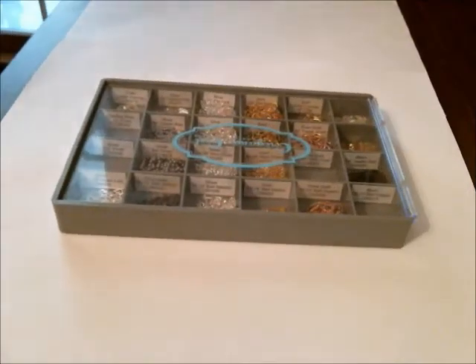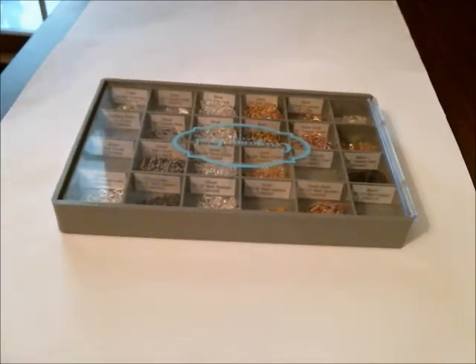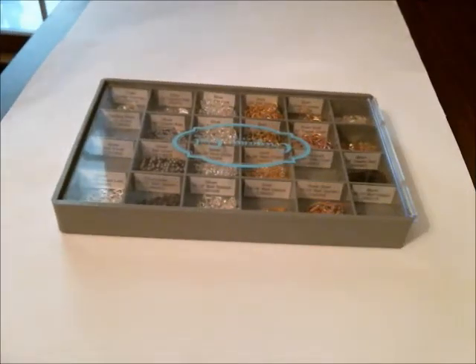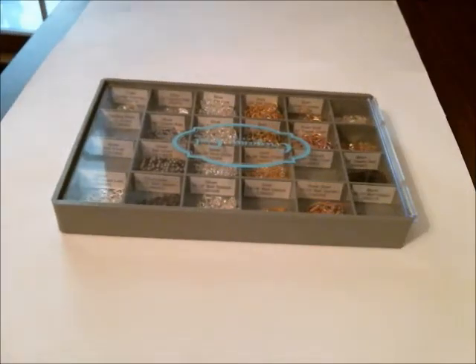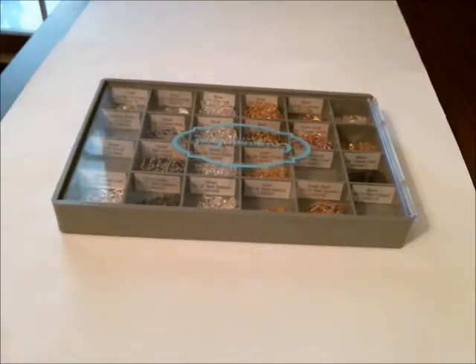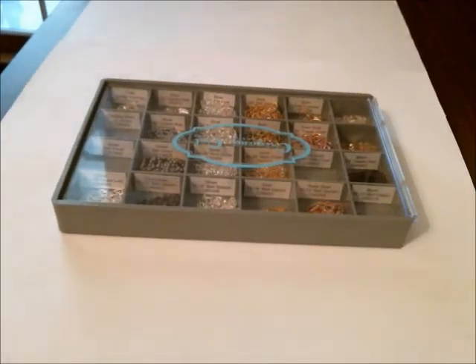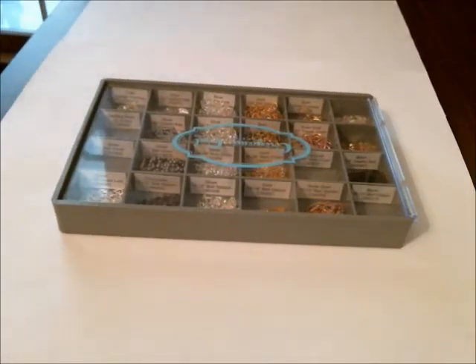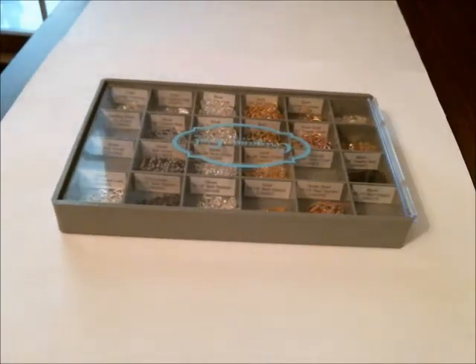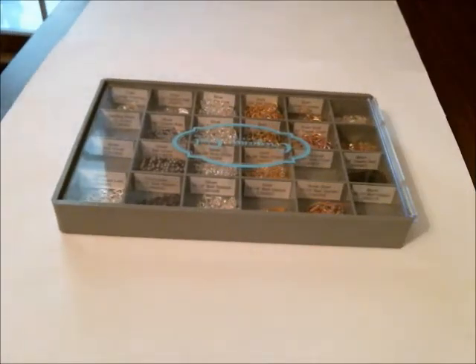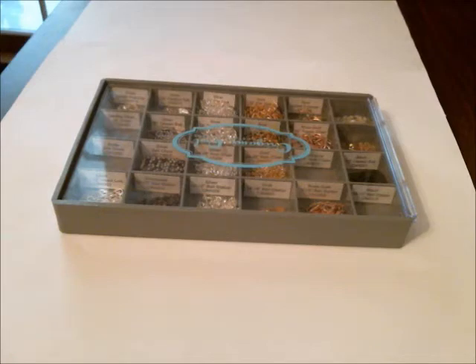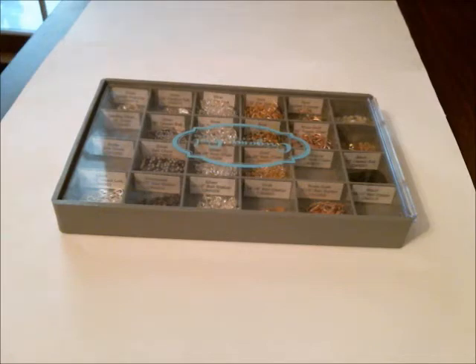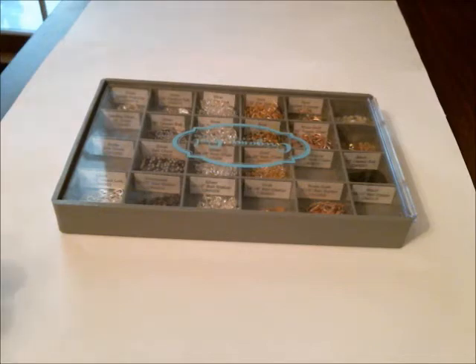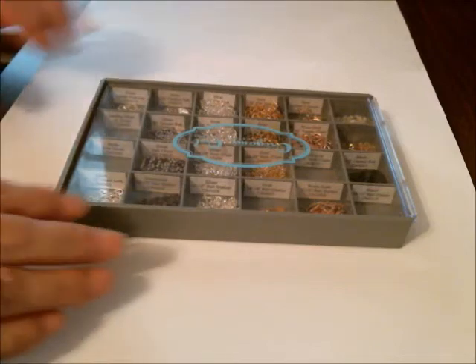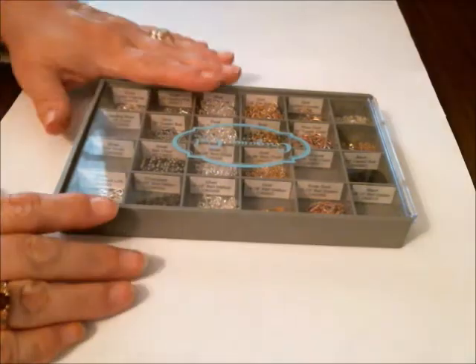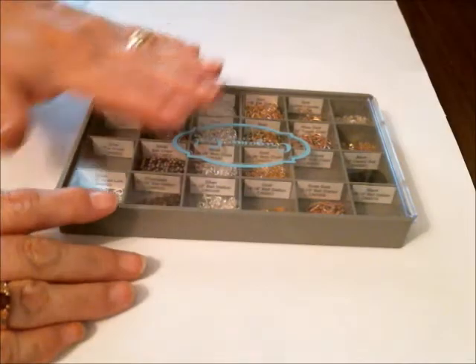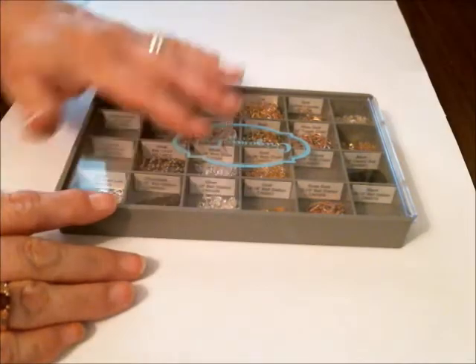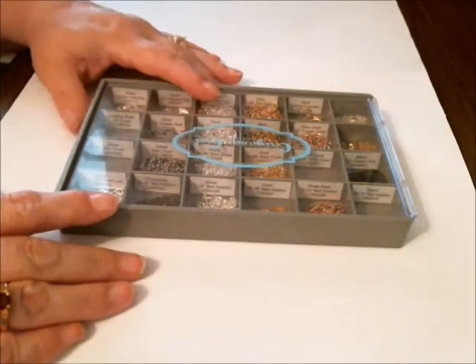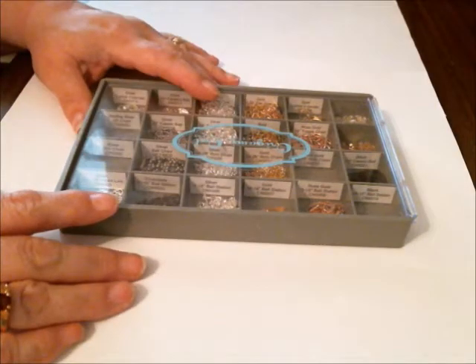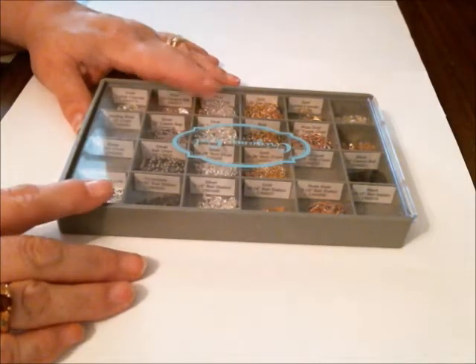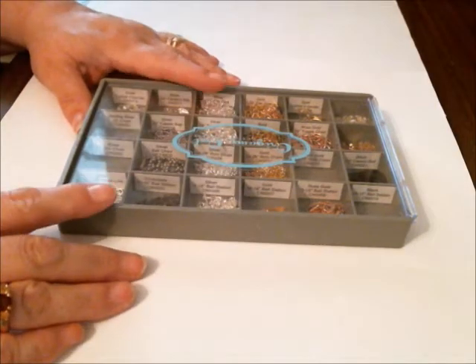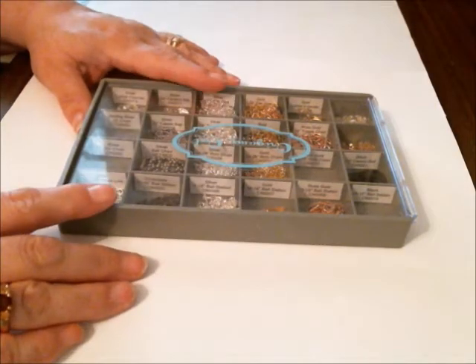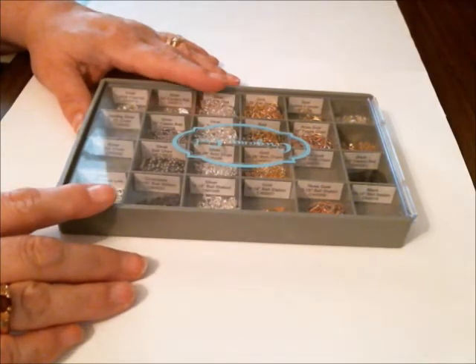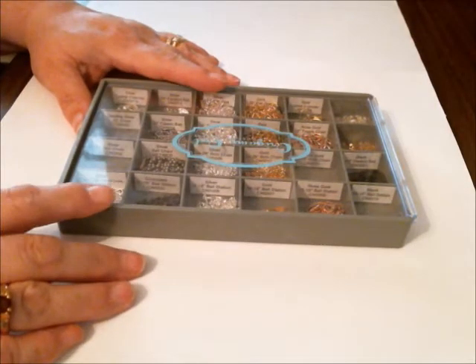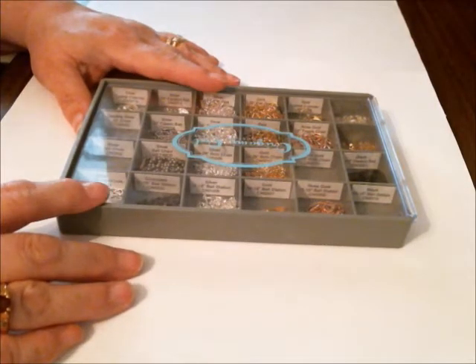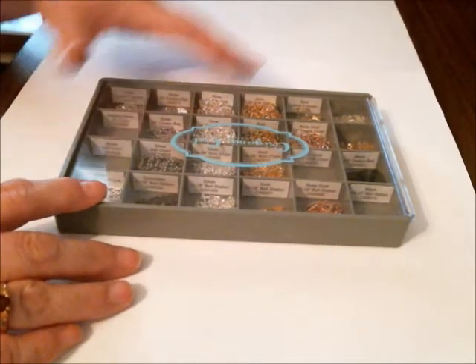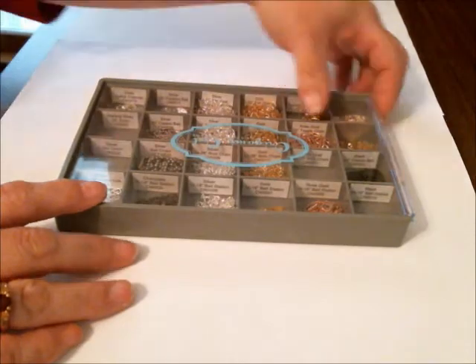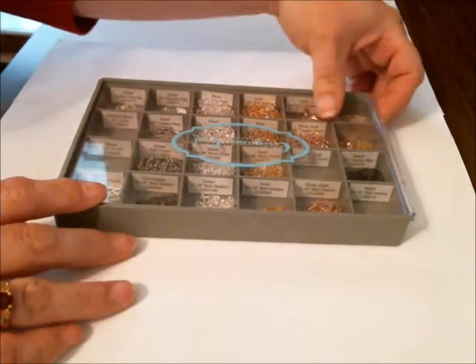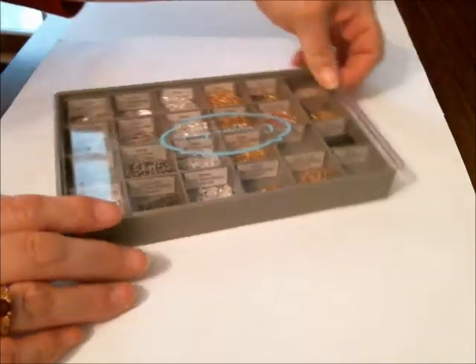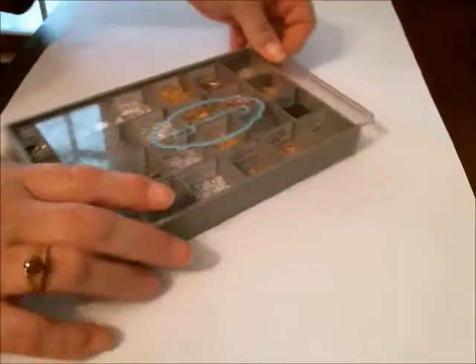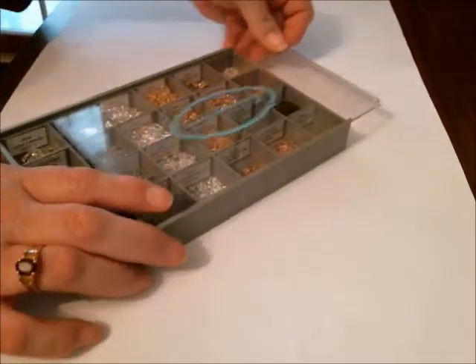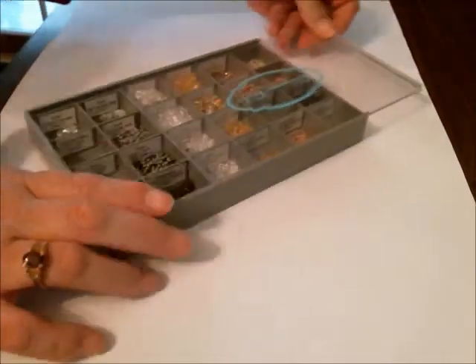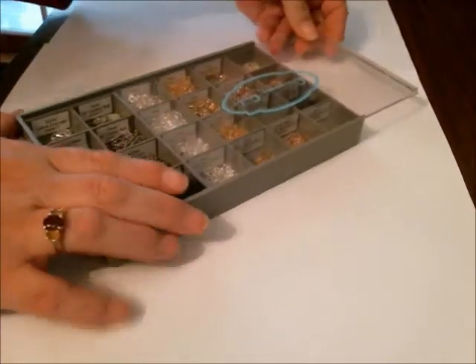Here's what I do with my chains — how I store and transport them. Now that we have the white trays, this is a great use for our gray trays. Basically I'm just going to slip off the top.